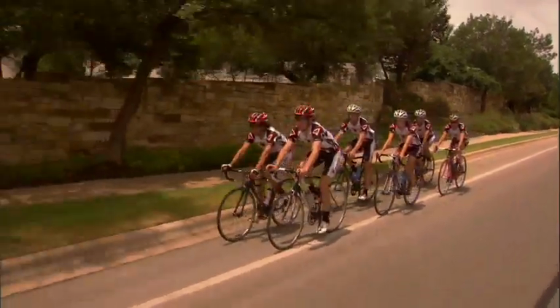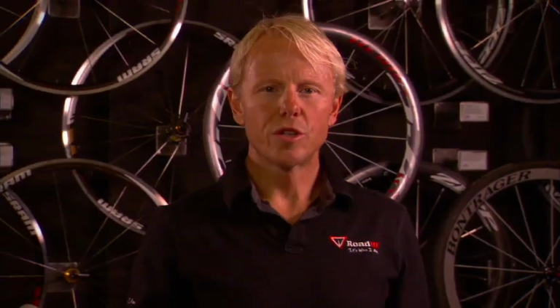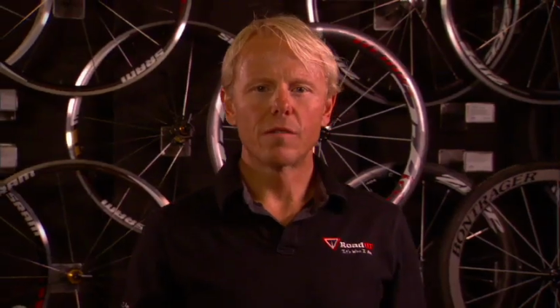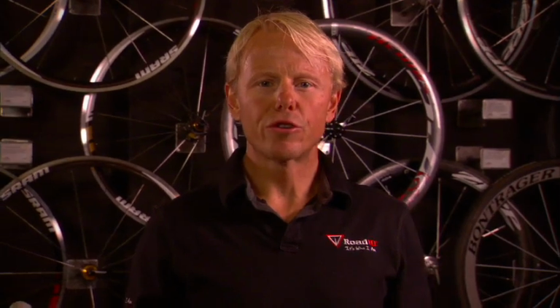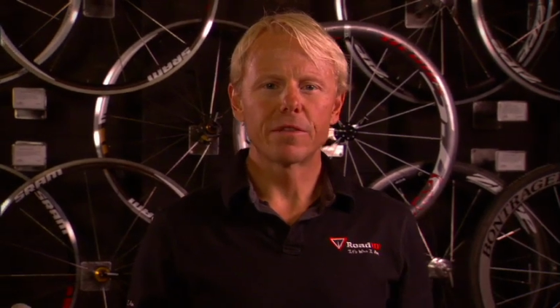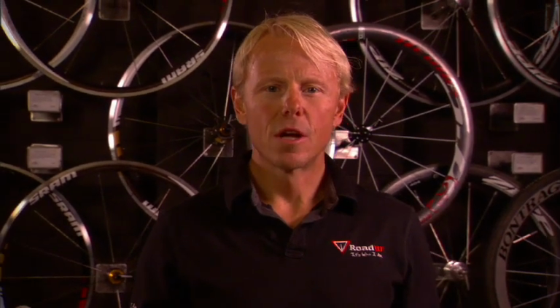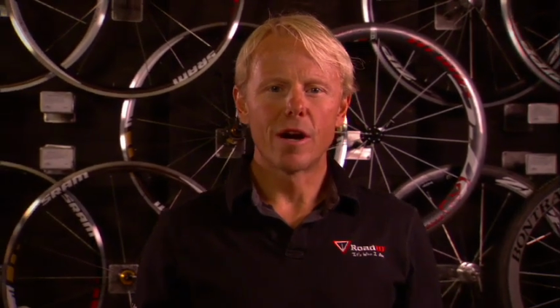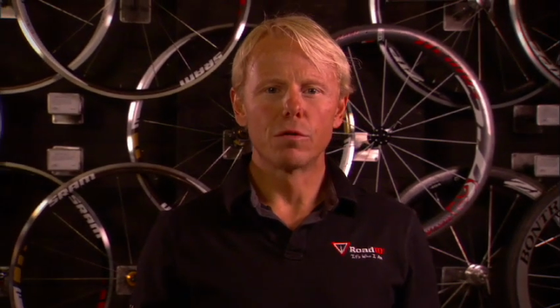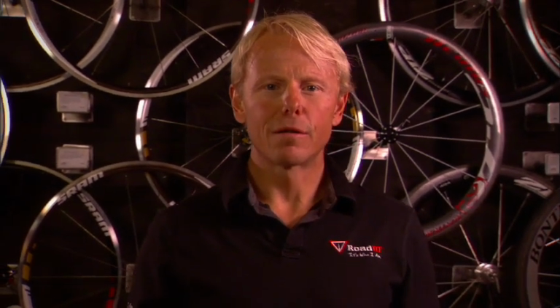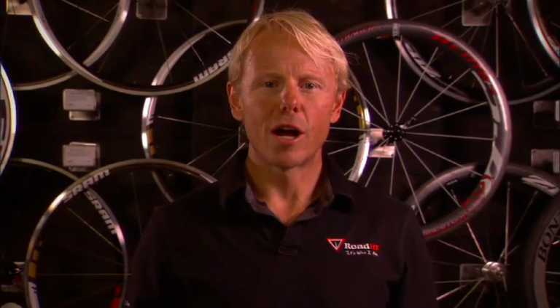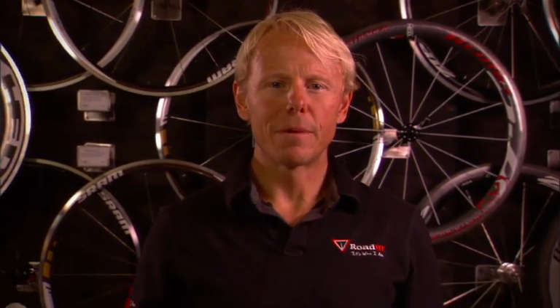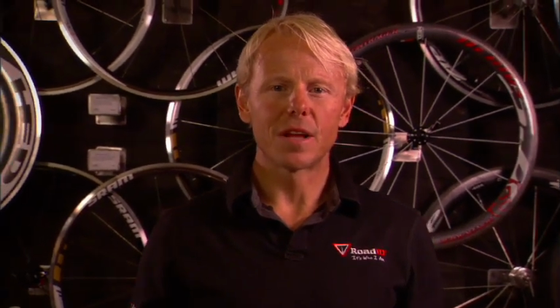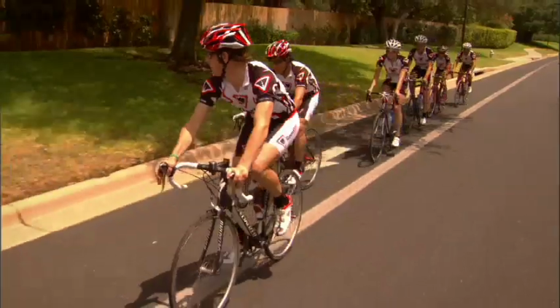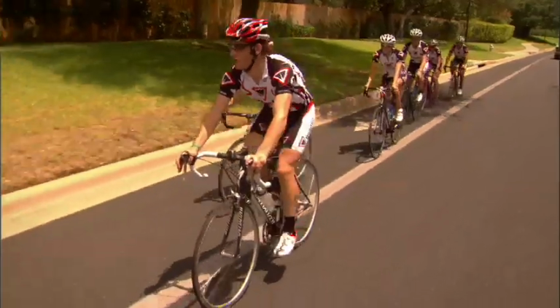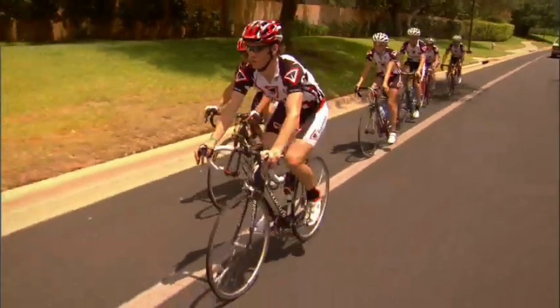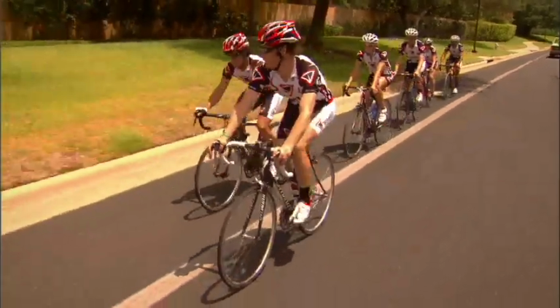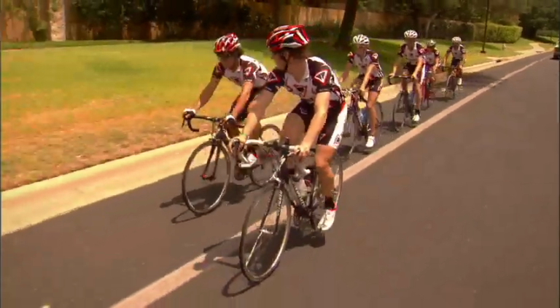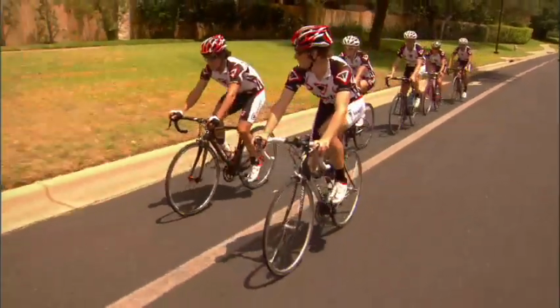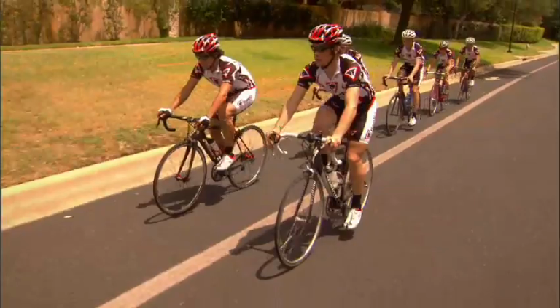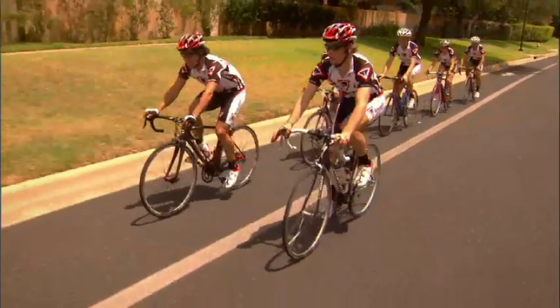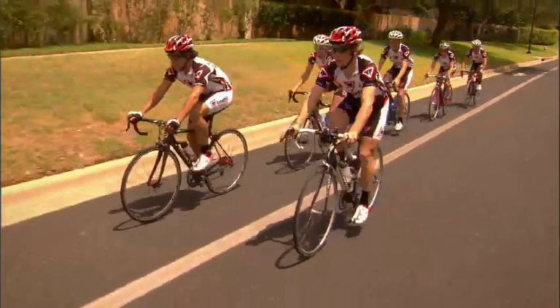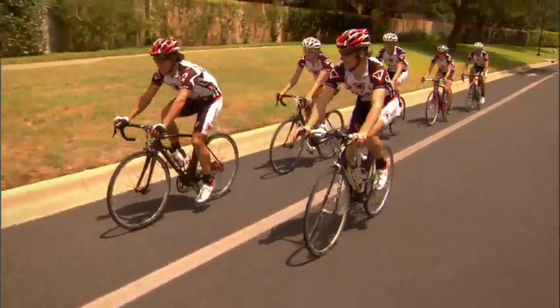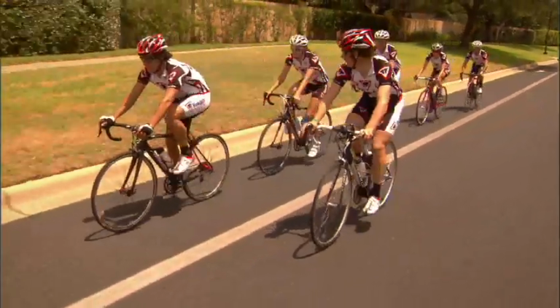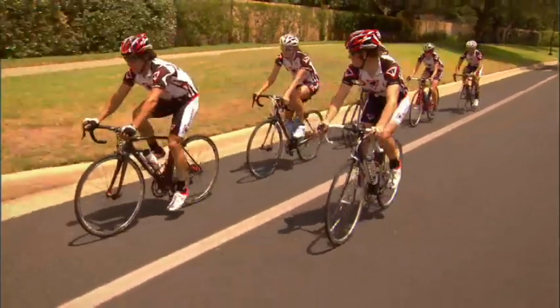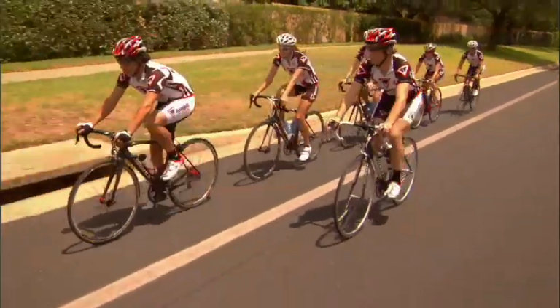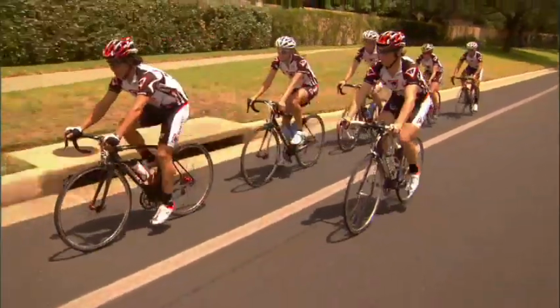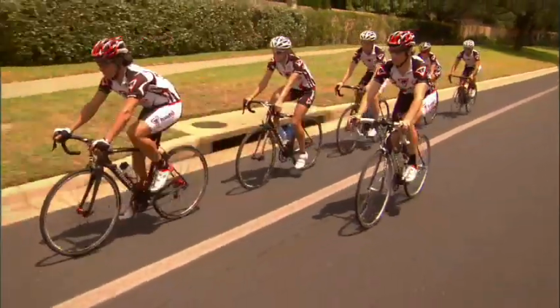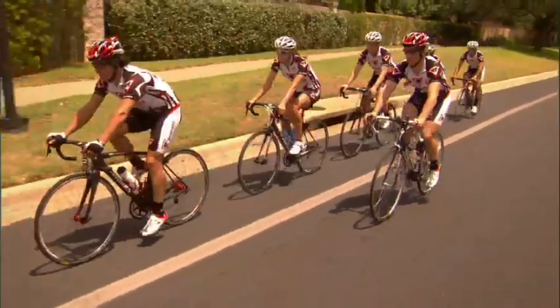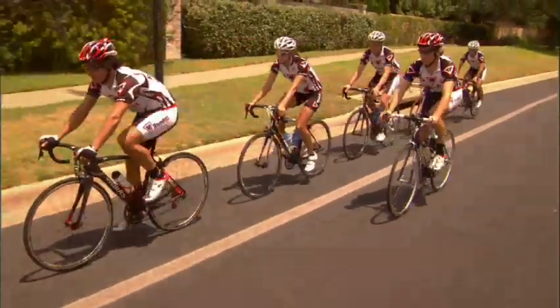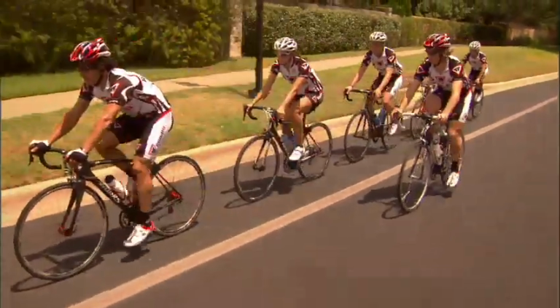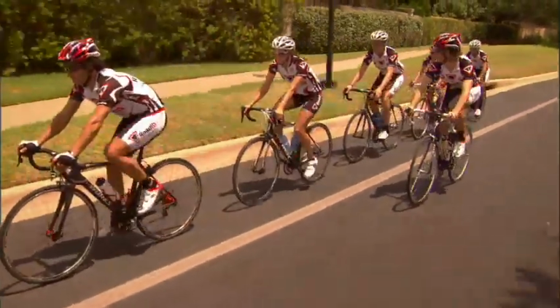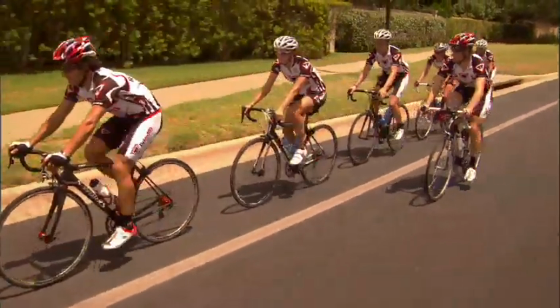Once you get comfortable with drafting, you're ready to move on to a variety of pace lines. The most basic formation is a single pace line, where a single line of riders each ride behind a lead rider.